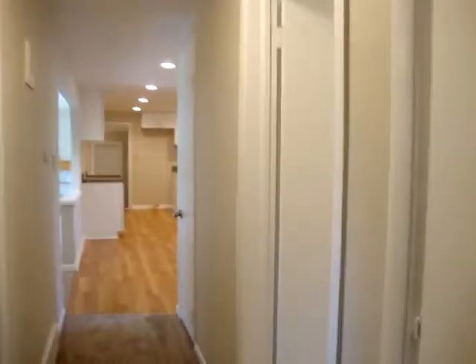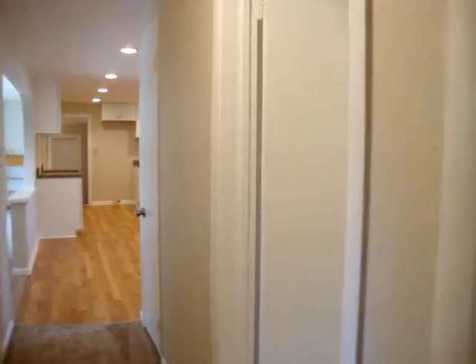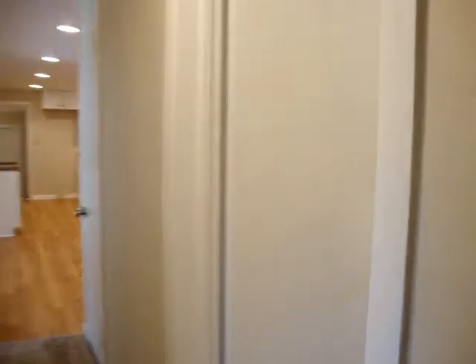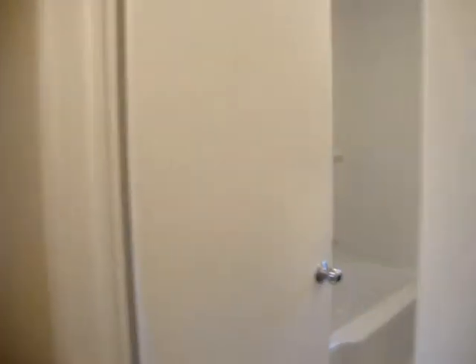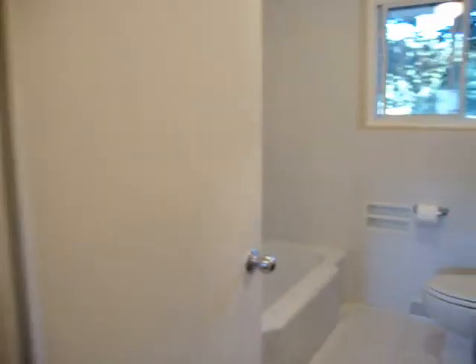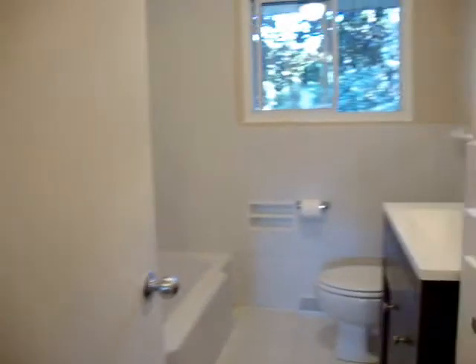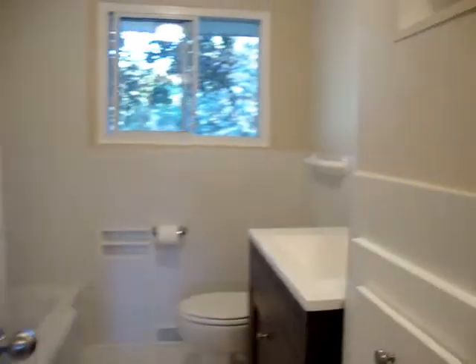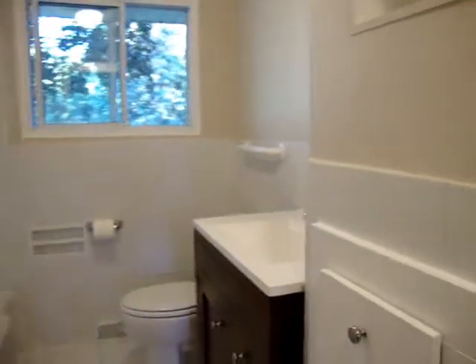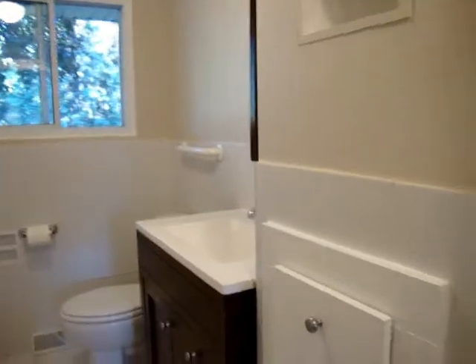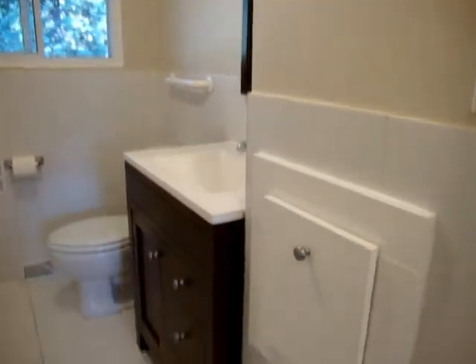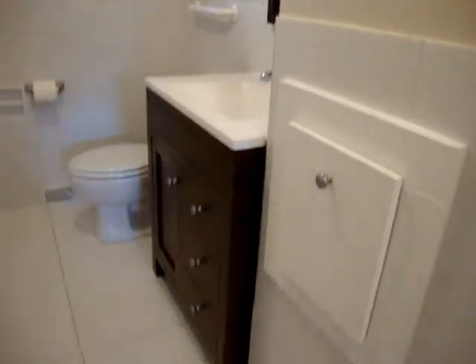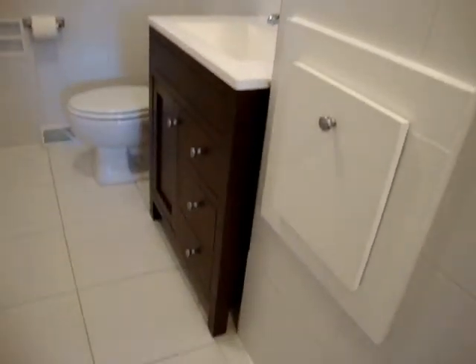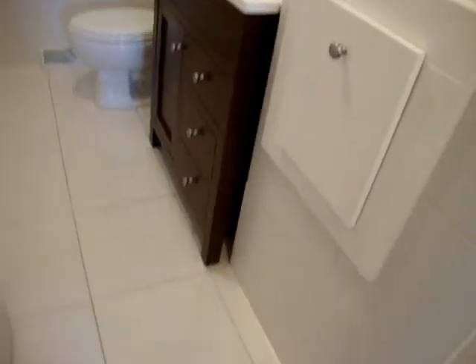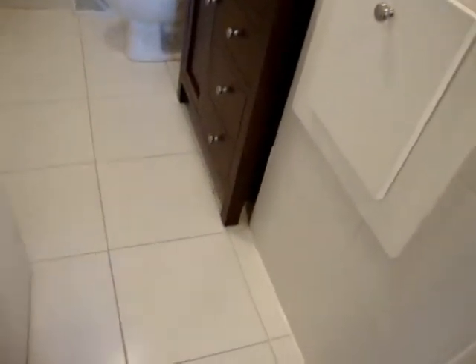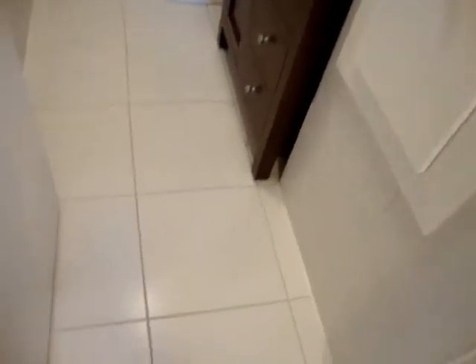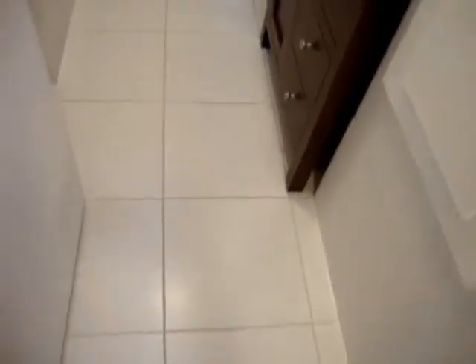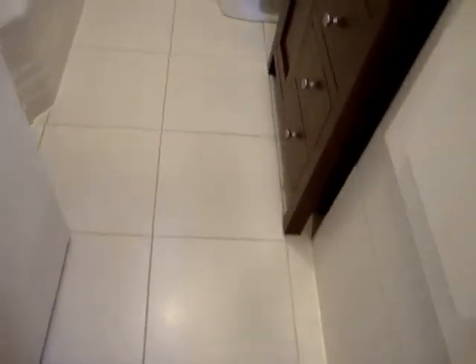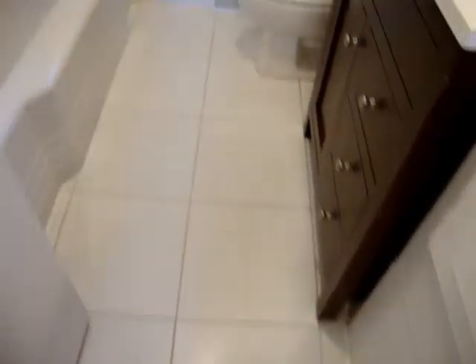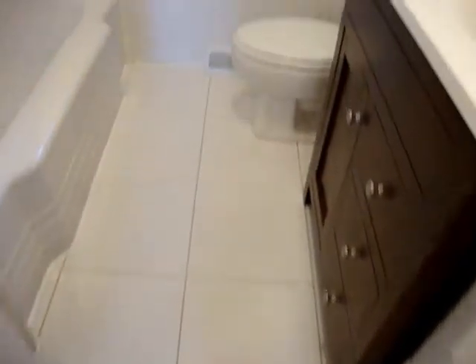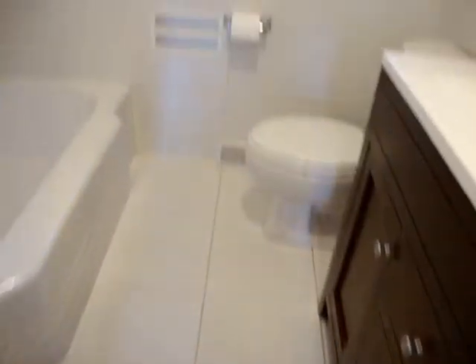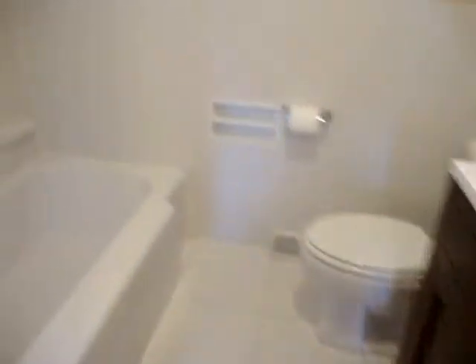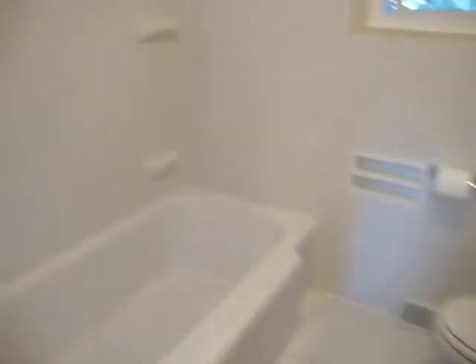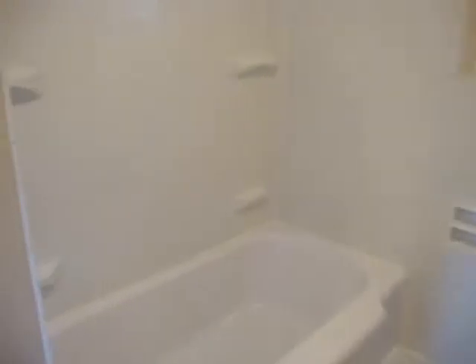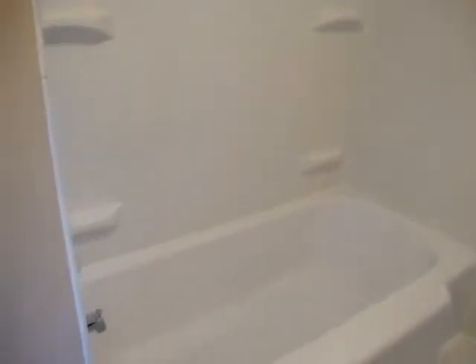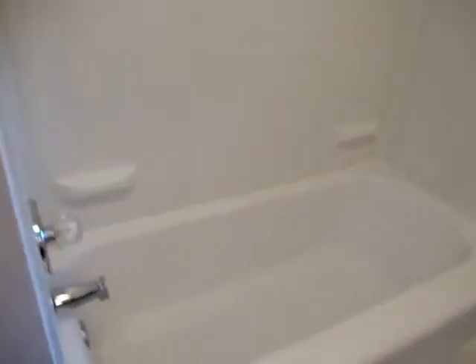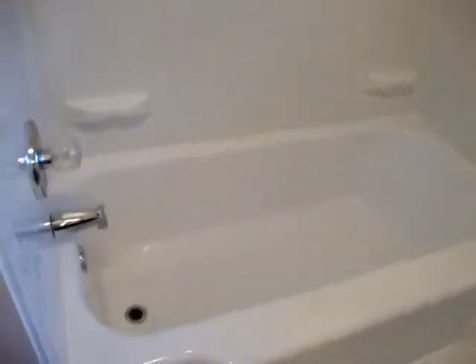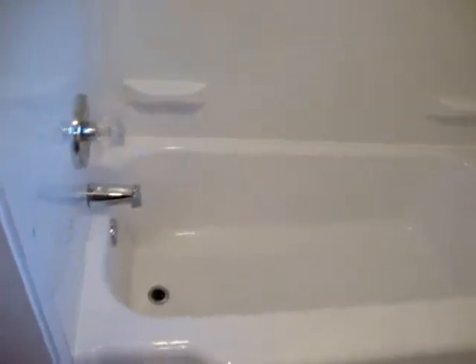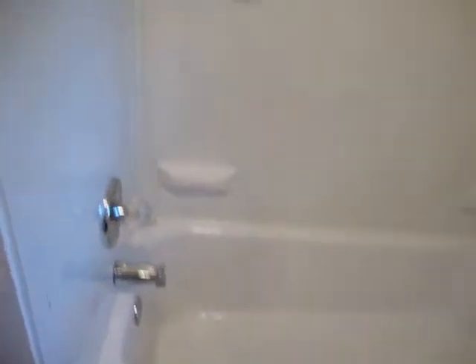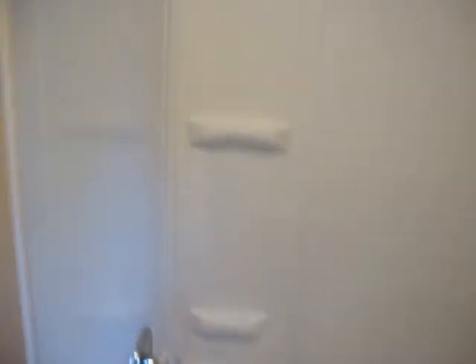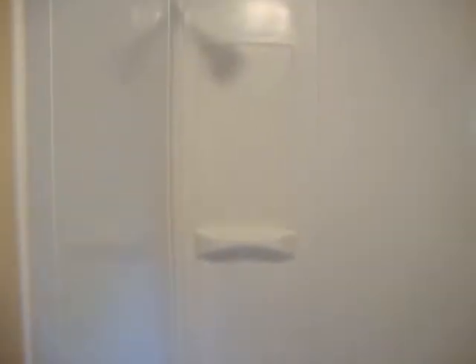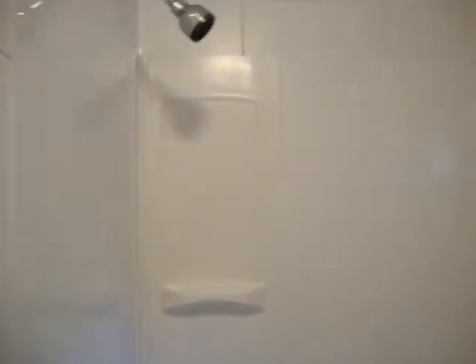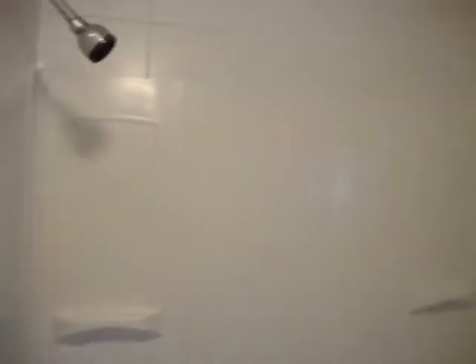Look at this bathroom. It is so pretty. Large ceramic tiles, fresh tub, enclosure.